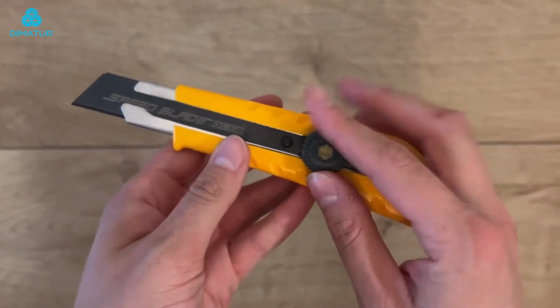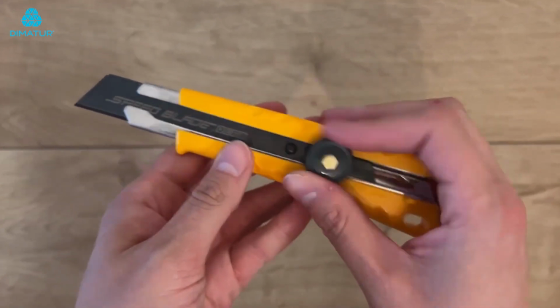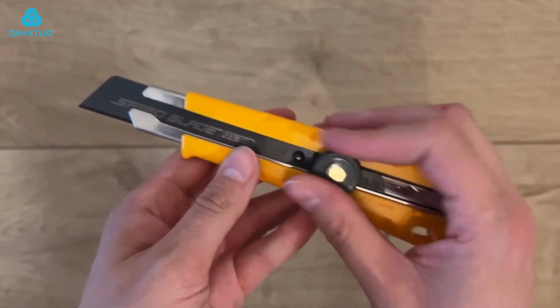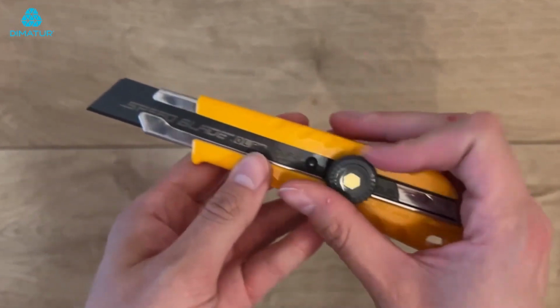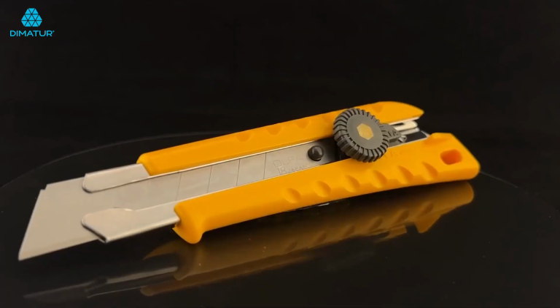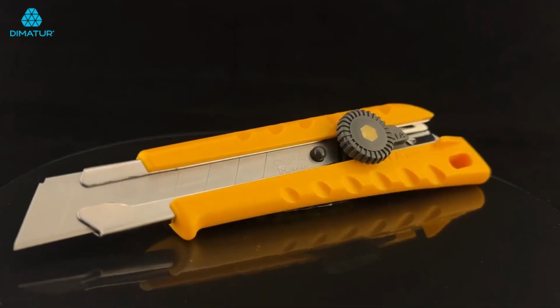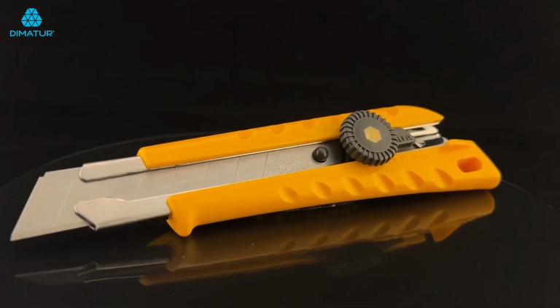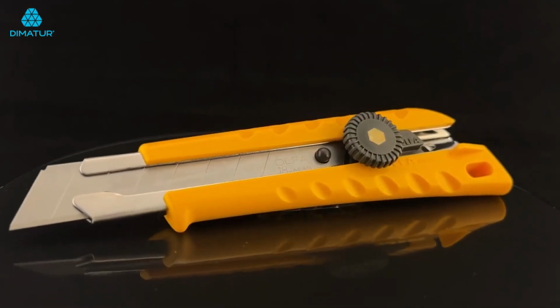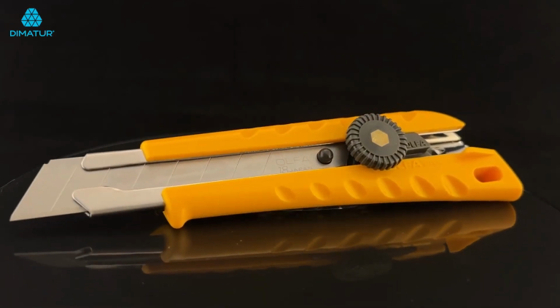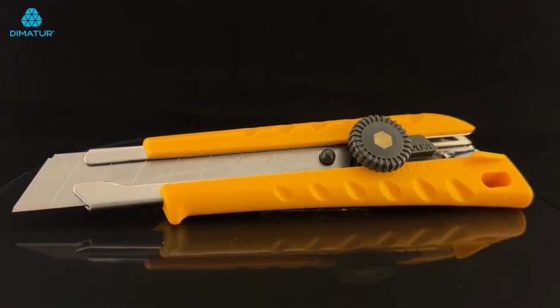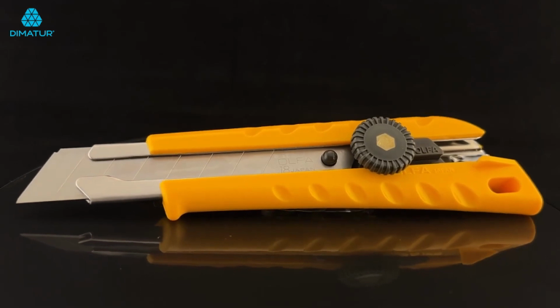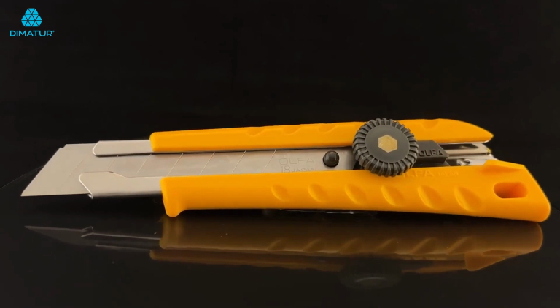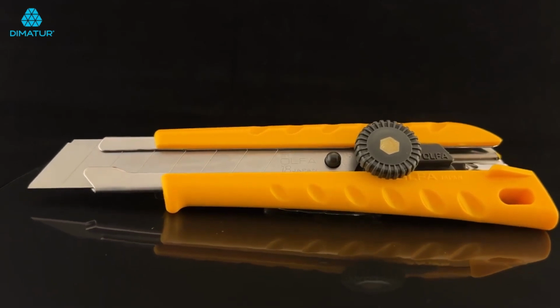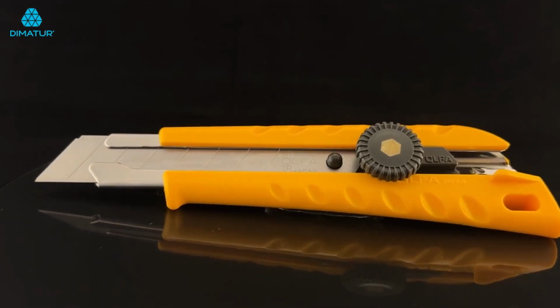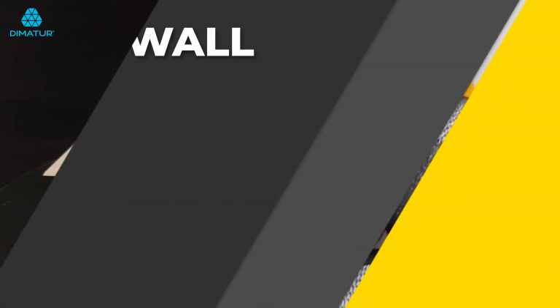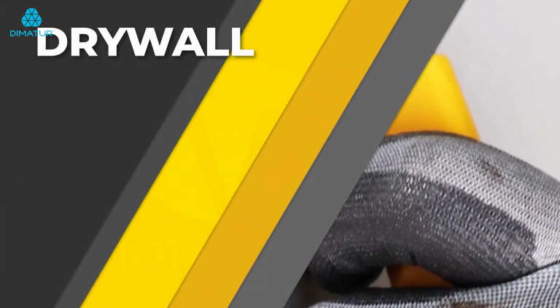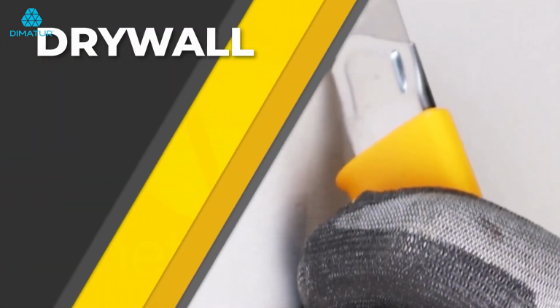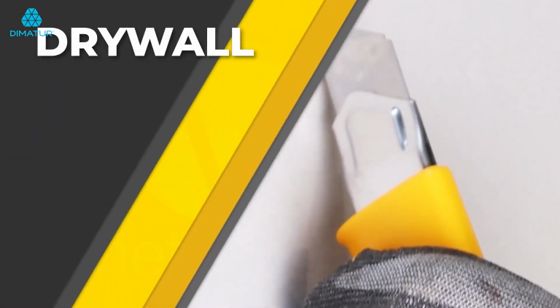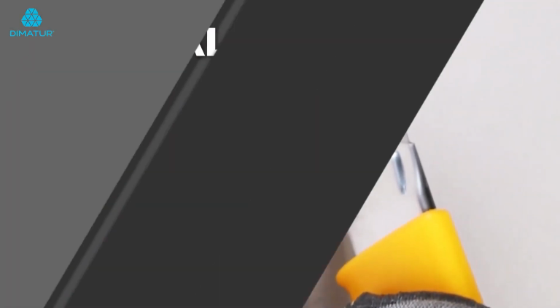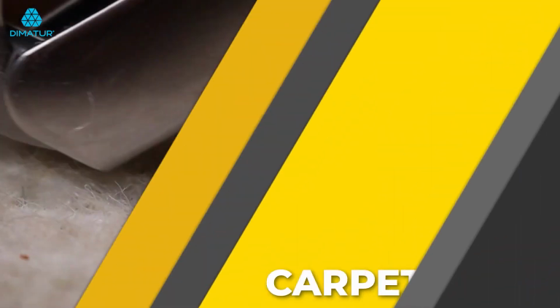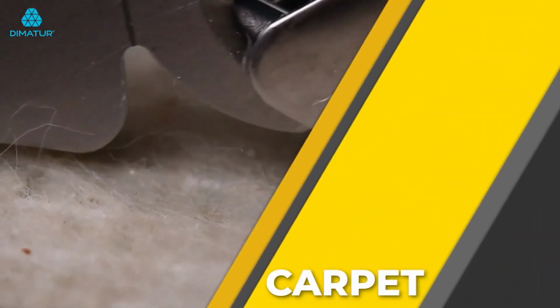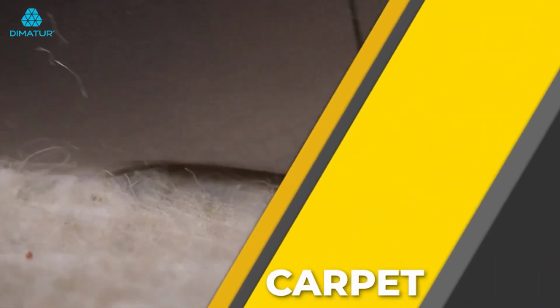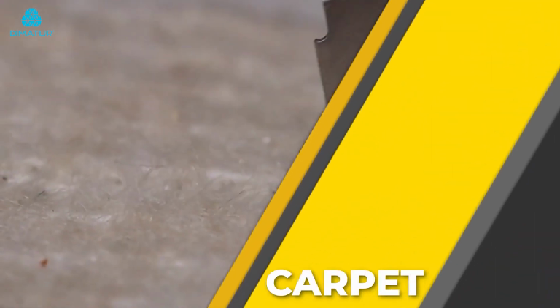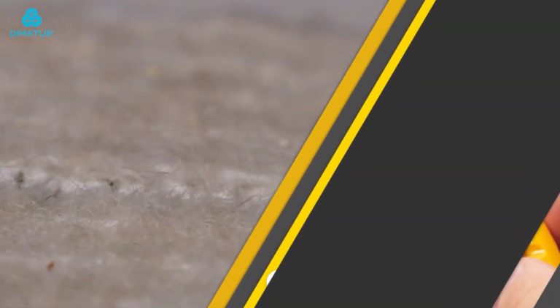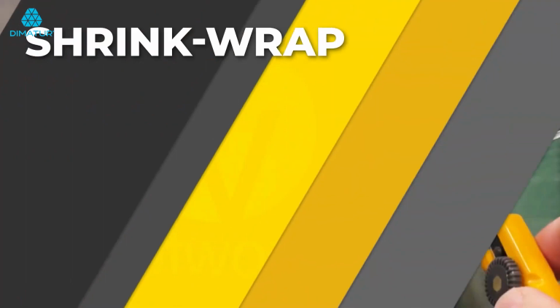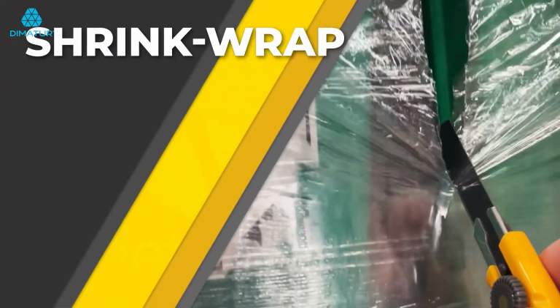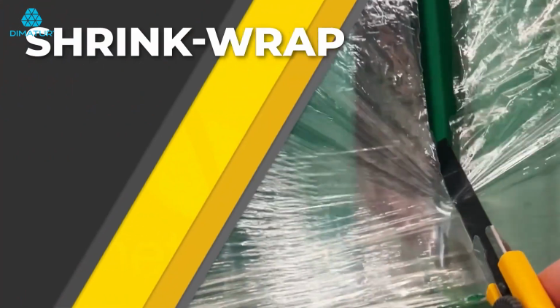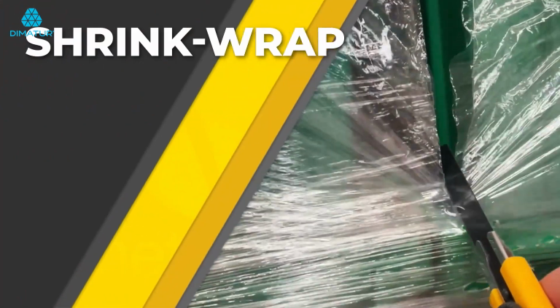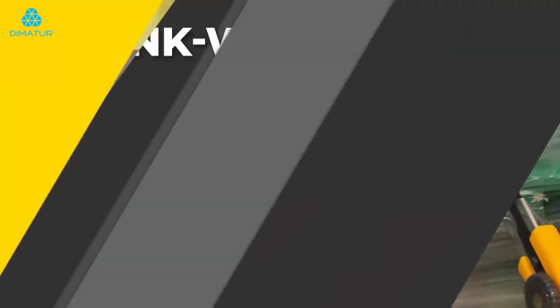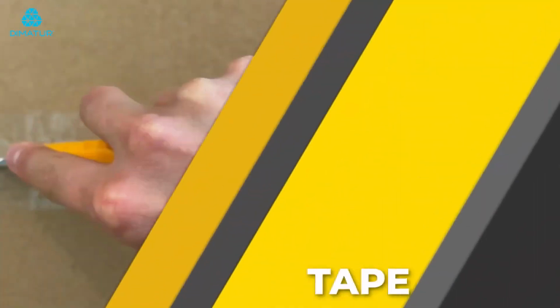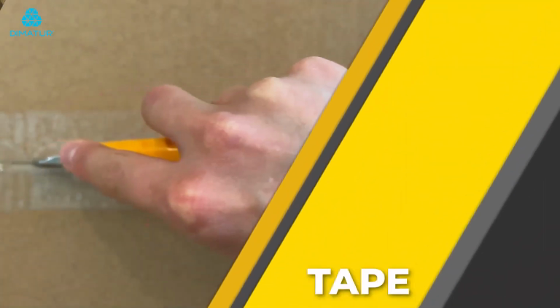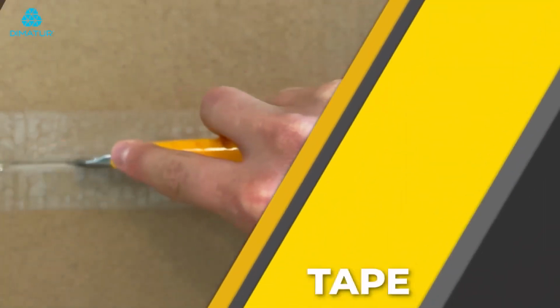Use the always sharp Olfa L1 for cutting through drywall, carpet, shrink wrap, tape and more.